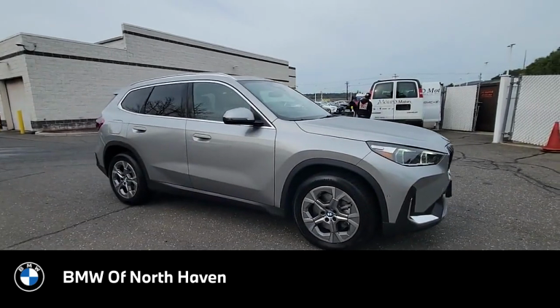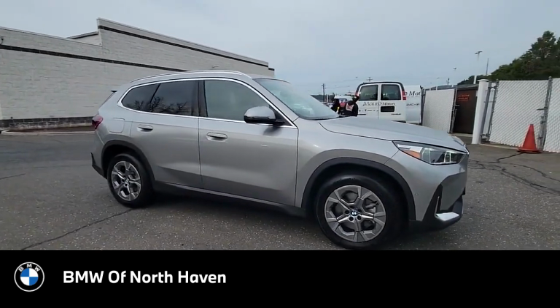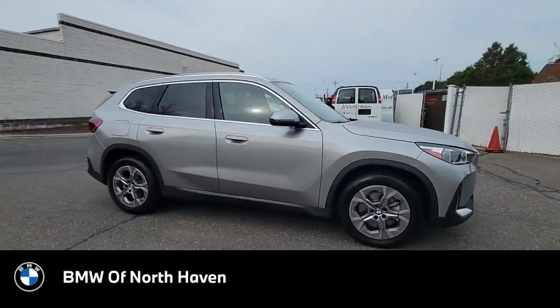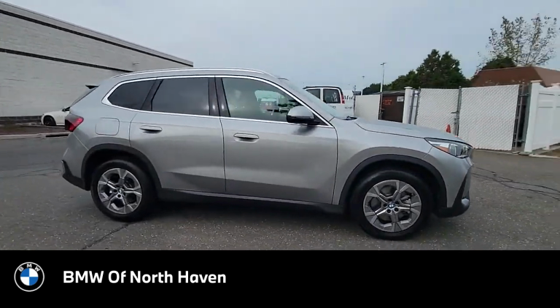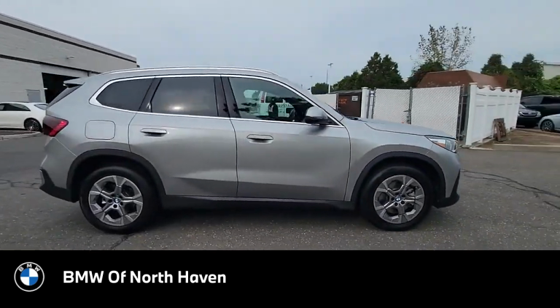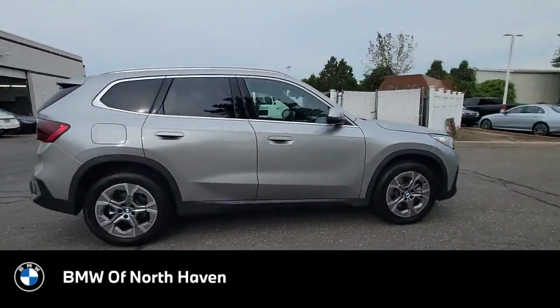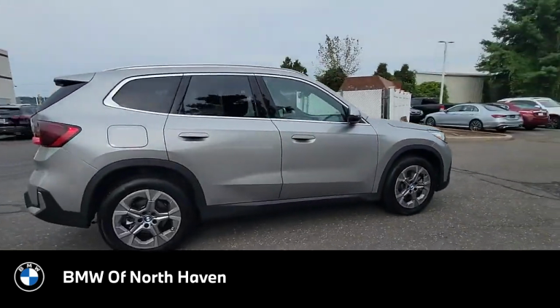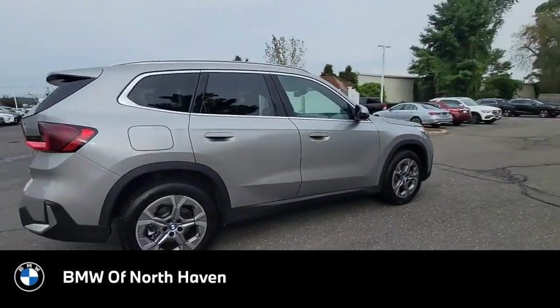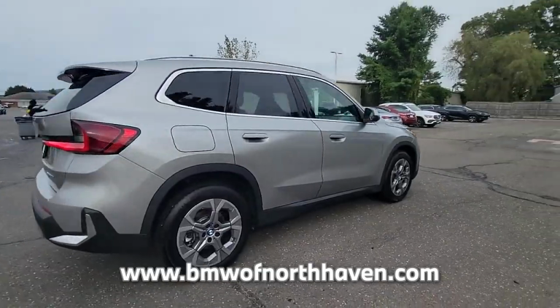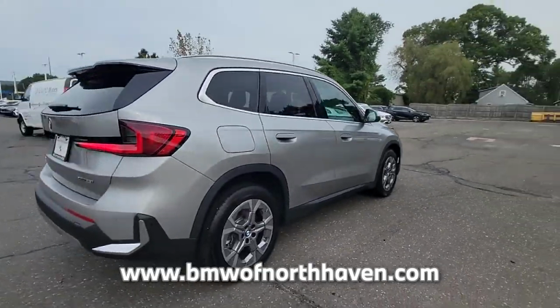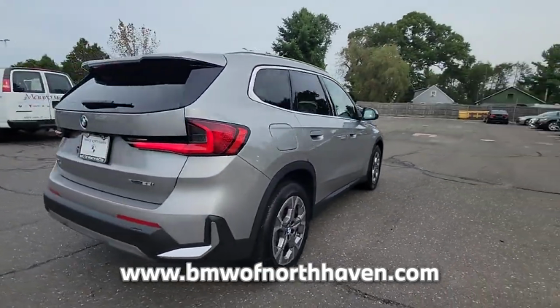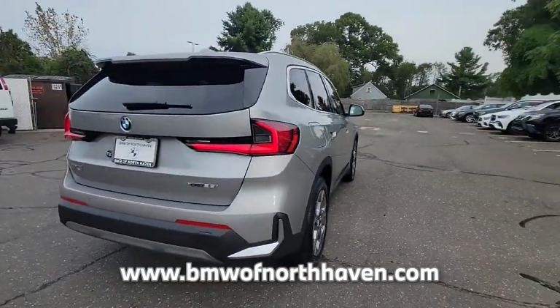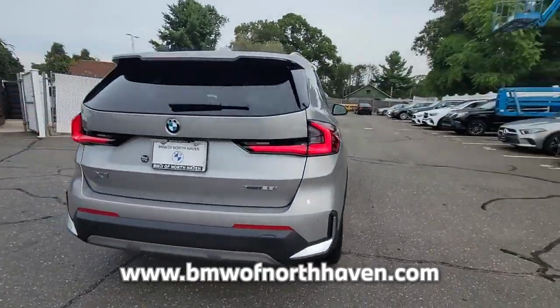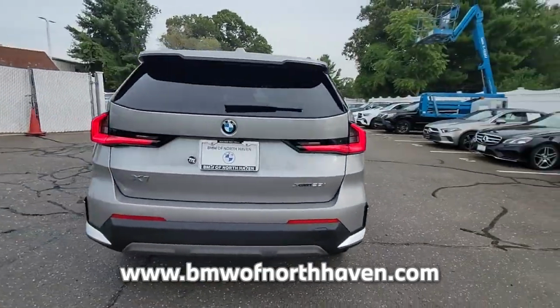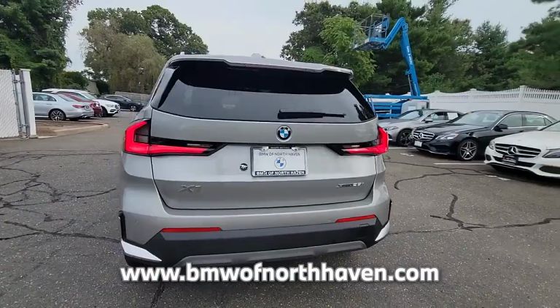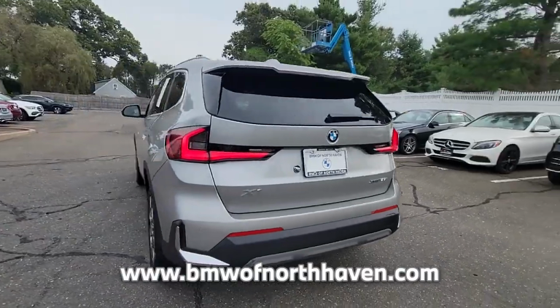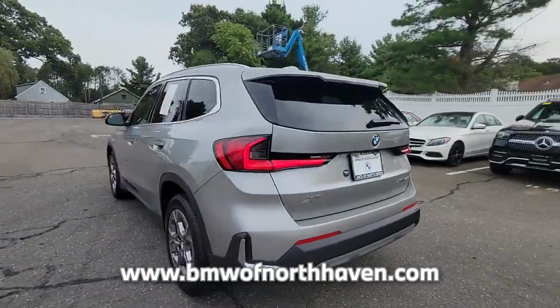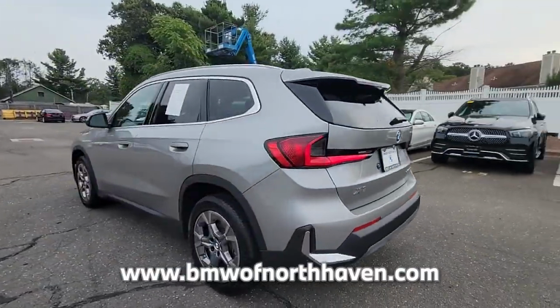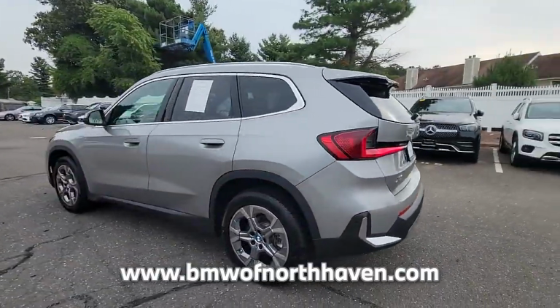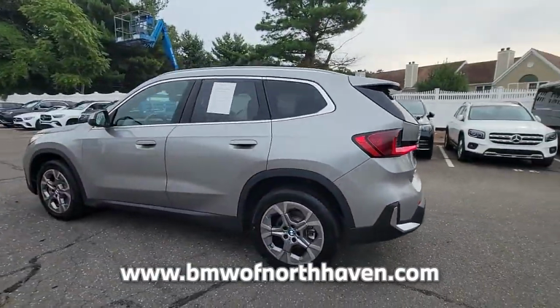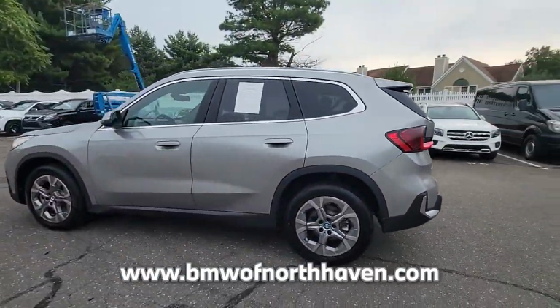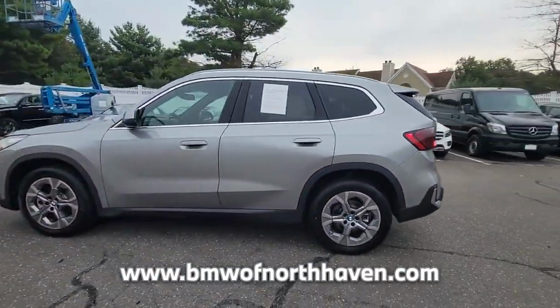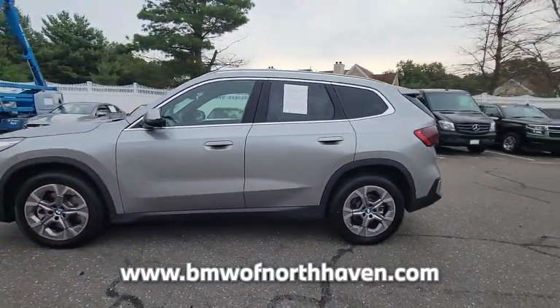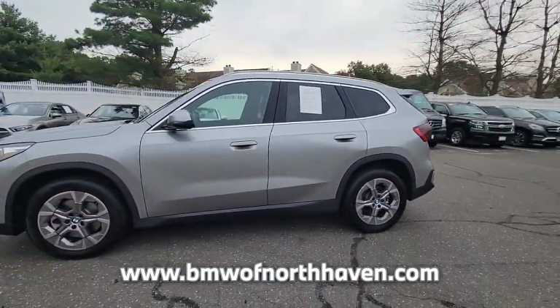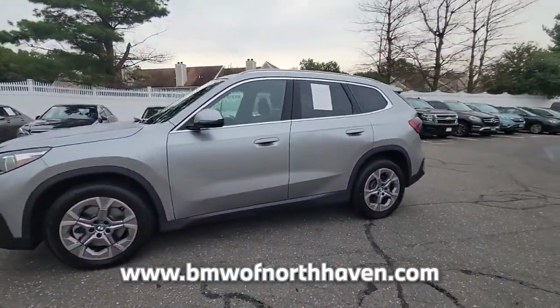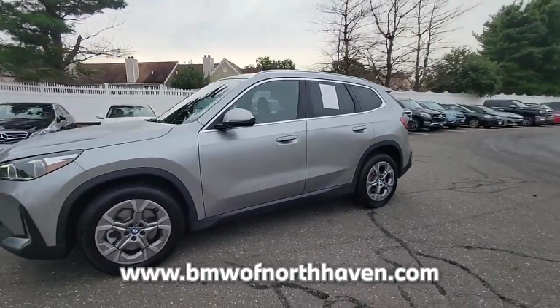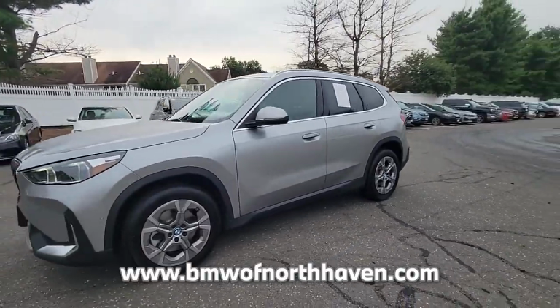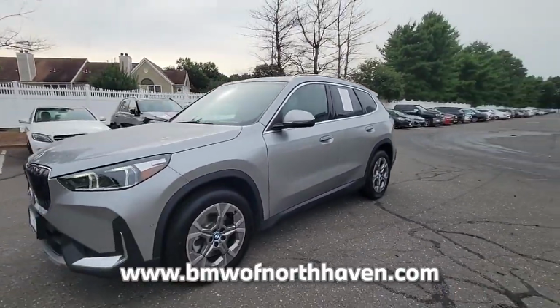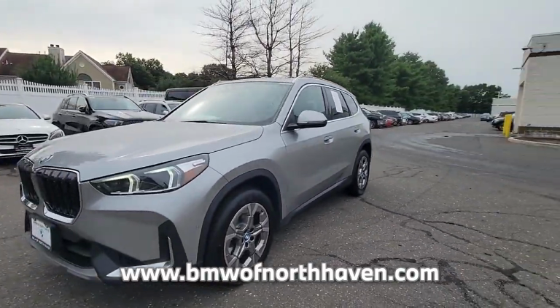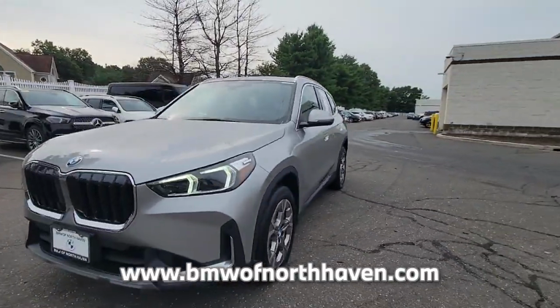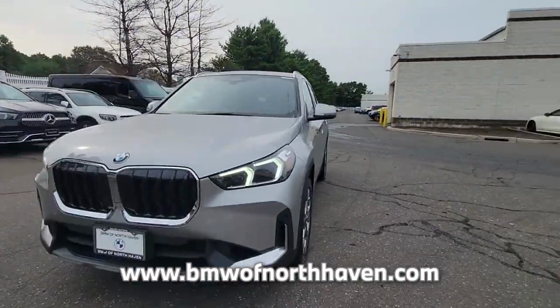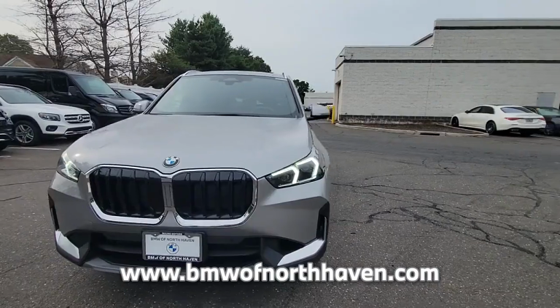Introducing this pre-owned 2023 BMW X1 with a silver metallic exterior. Its superior build and design make it stand out from the competition. Save at the pump with an impressive 34 miles per gallon on the highway. This car is sure to impress.